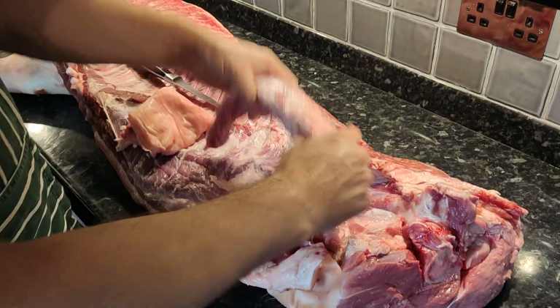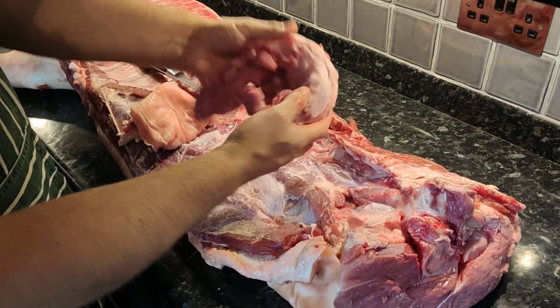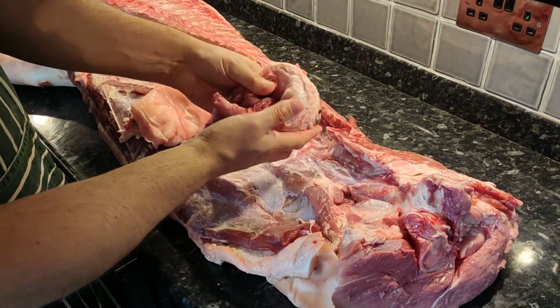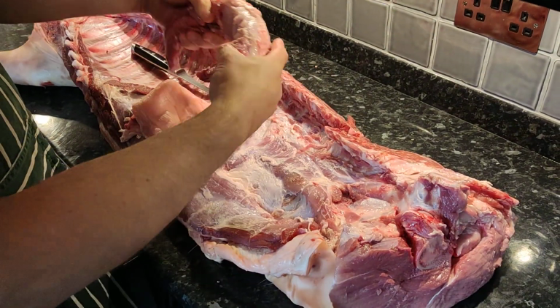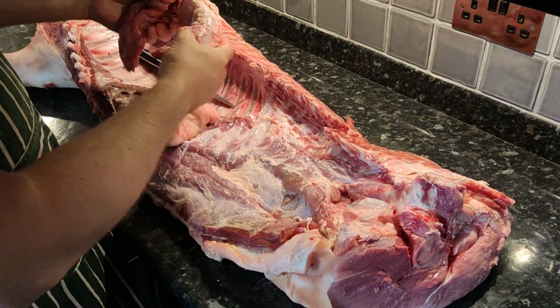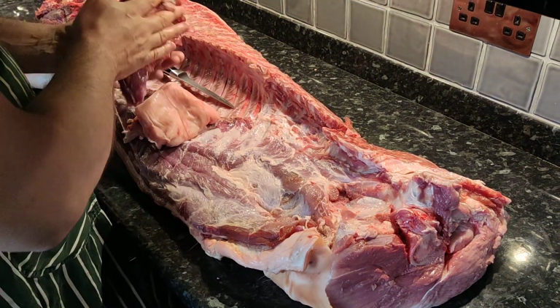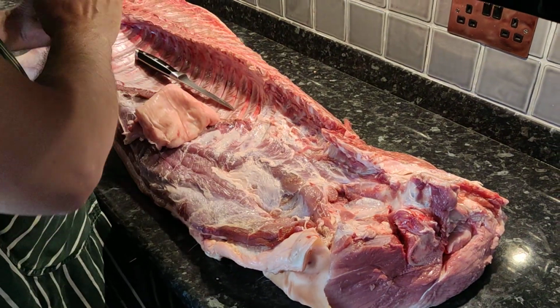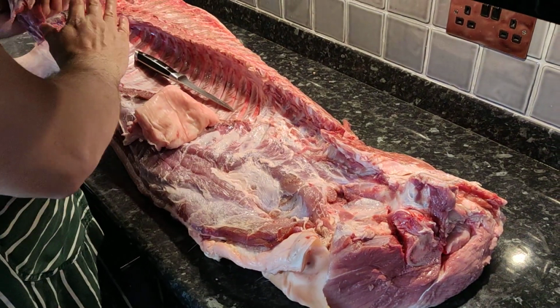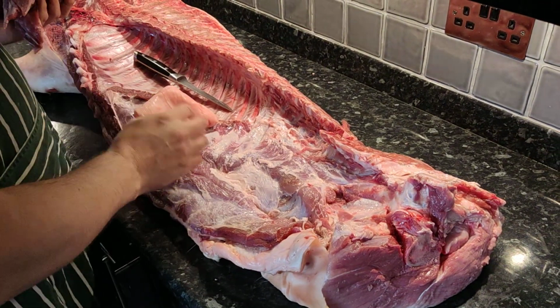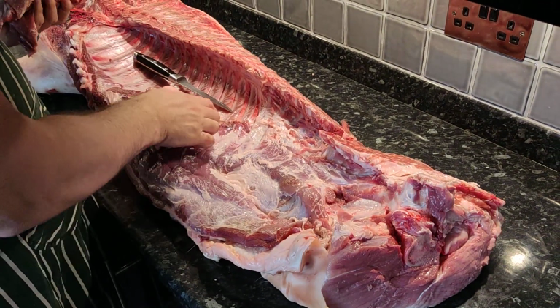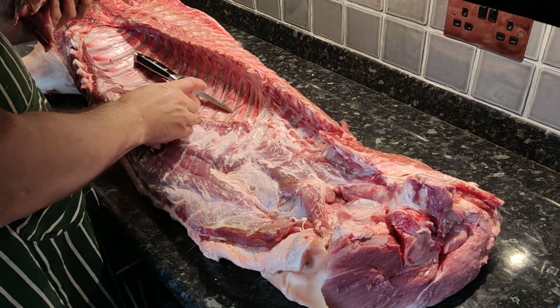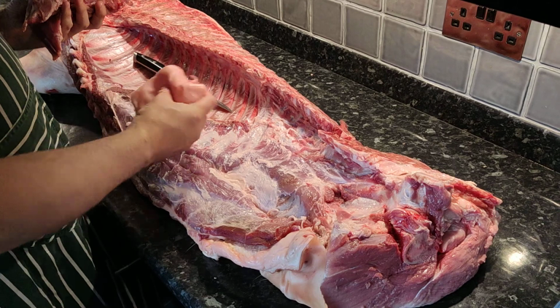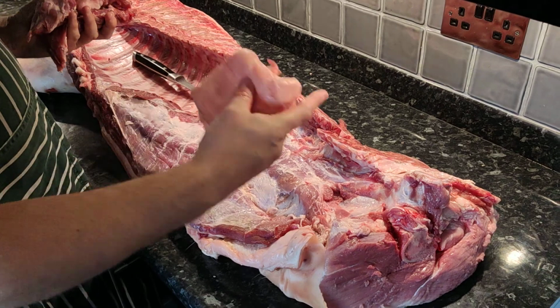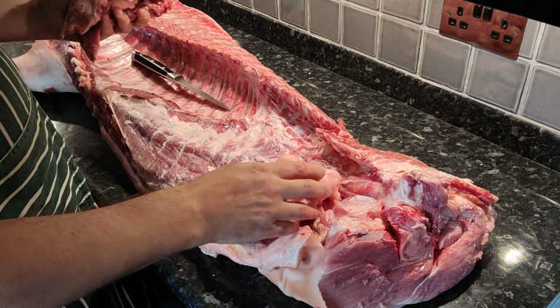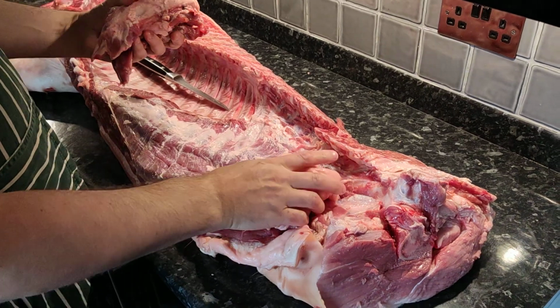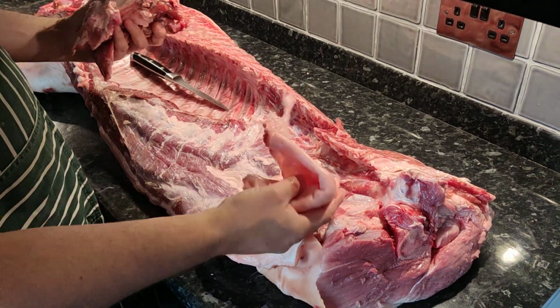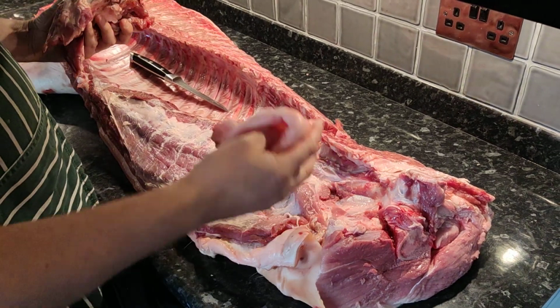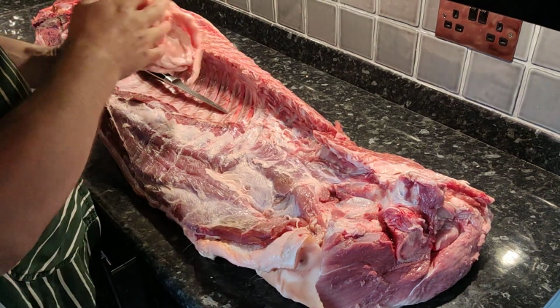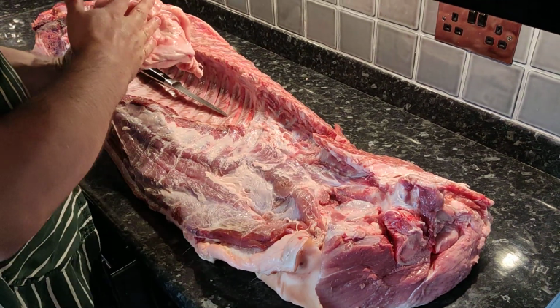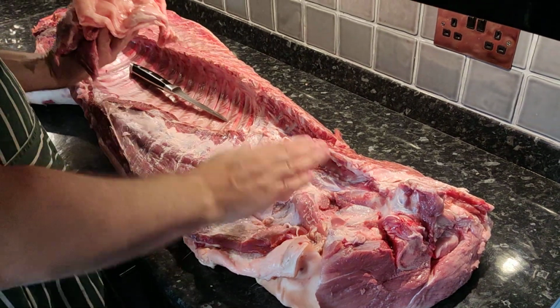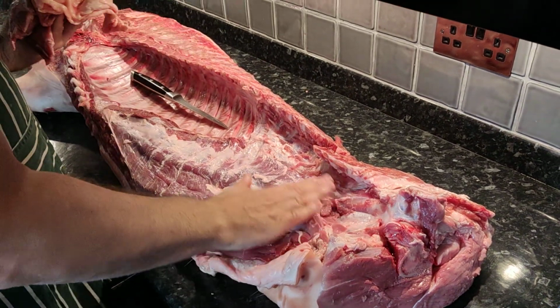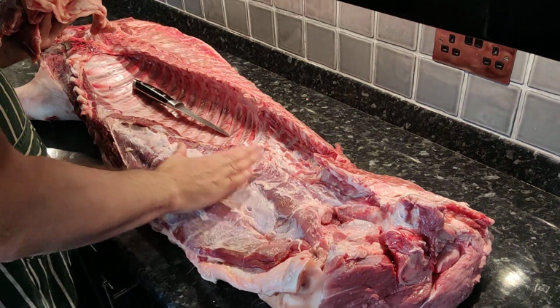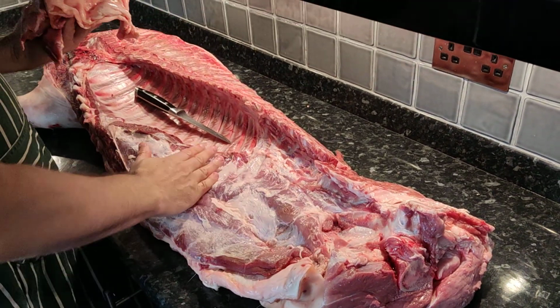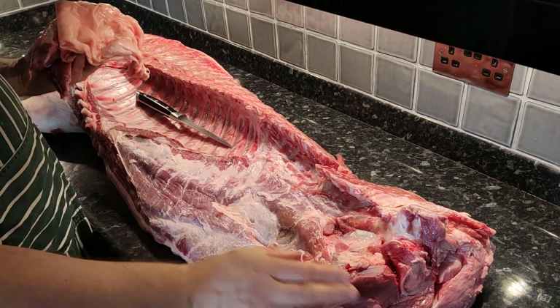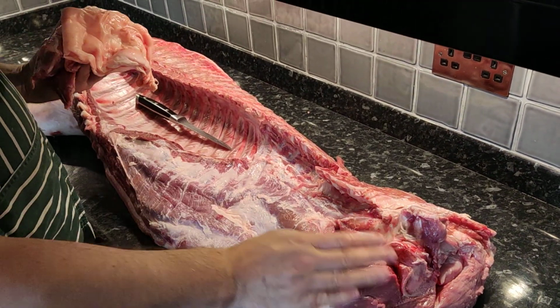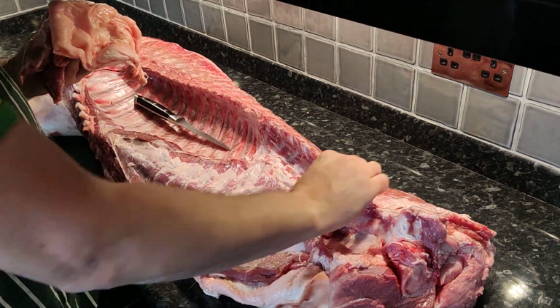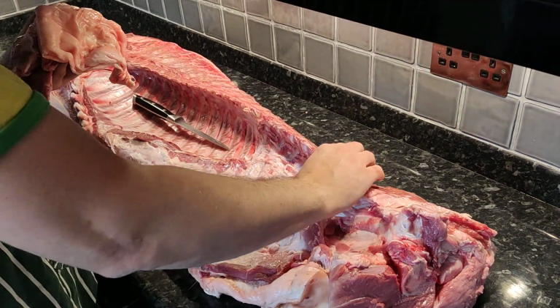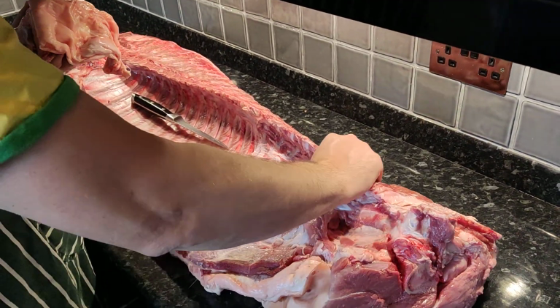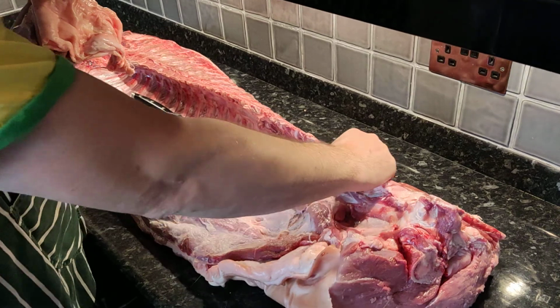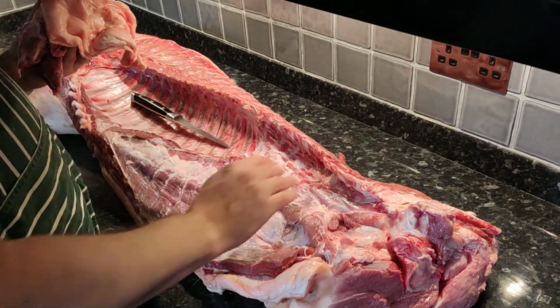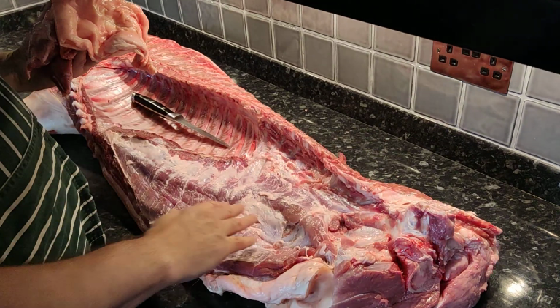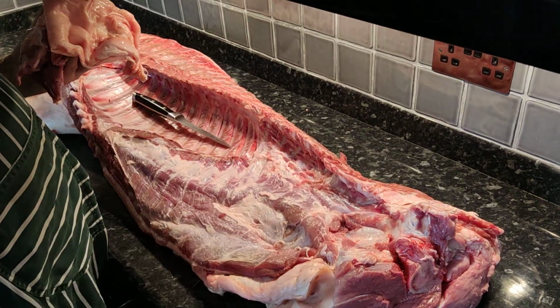So then we're going to move on to the shoulder in a minute. It's really straightforward for the tidying up — it looks more like how pork comes at the supermarket now.